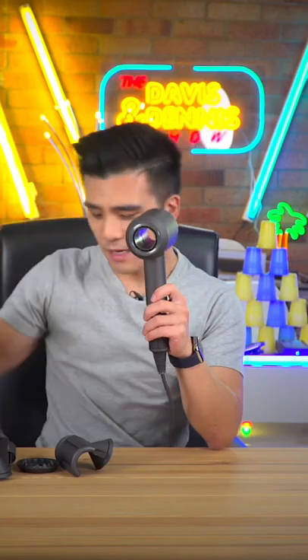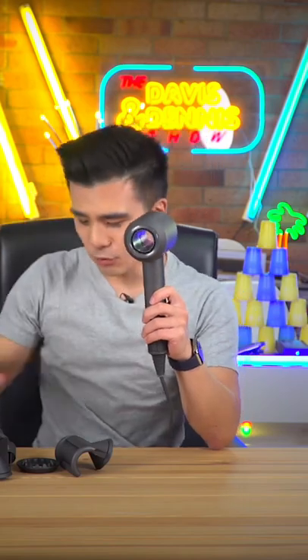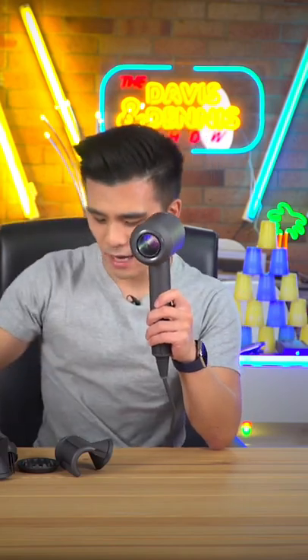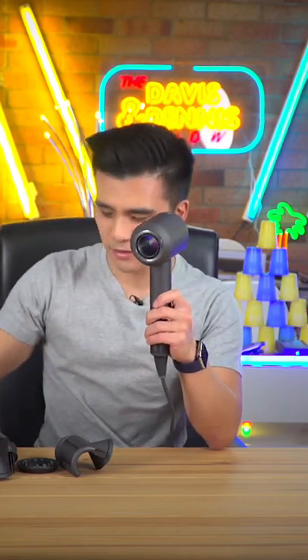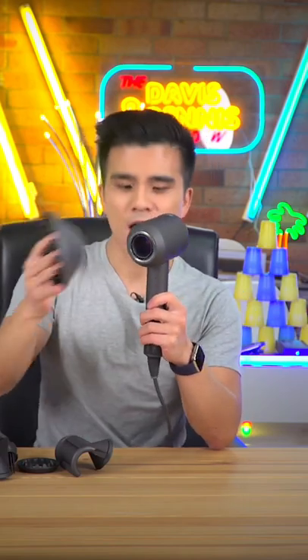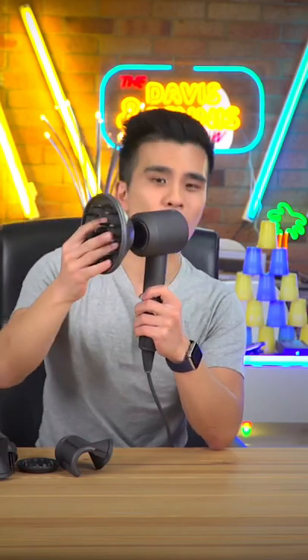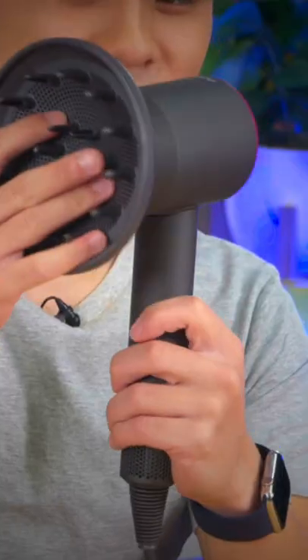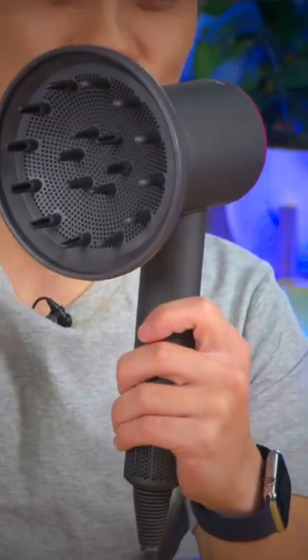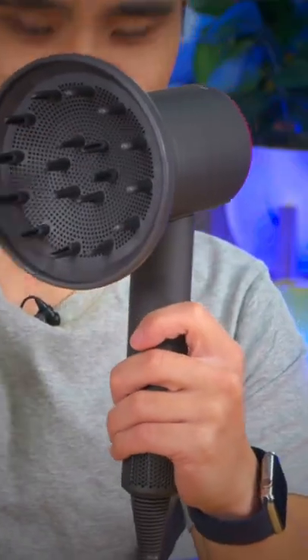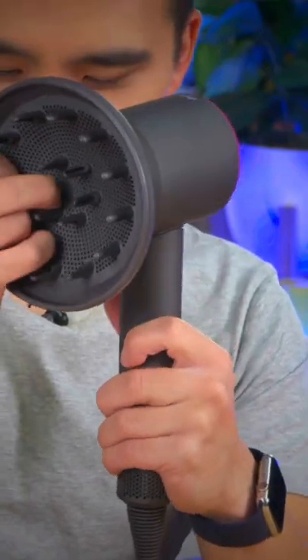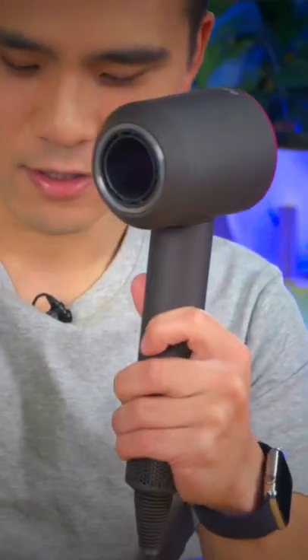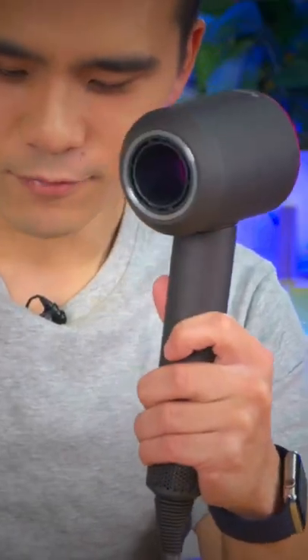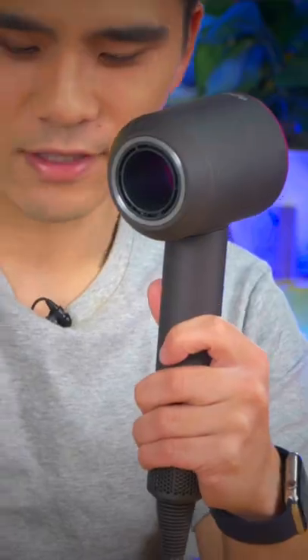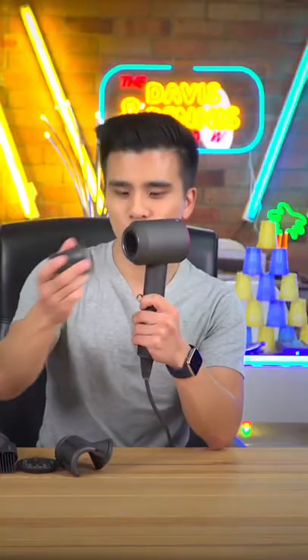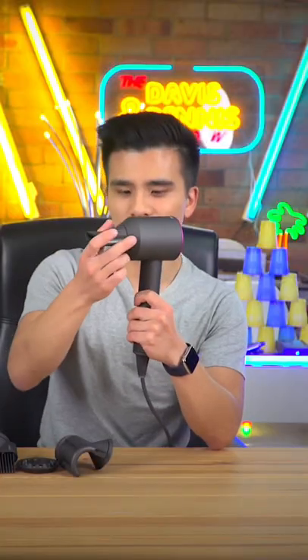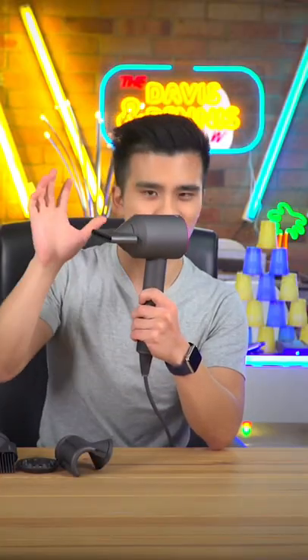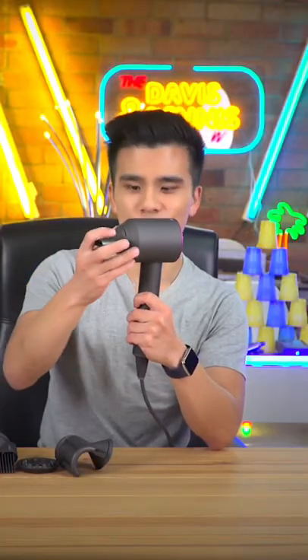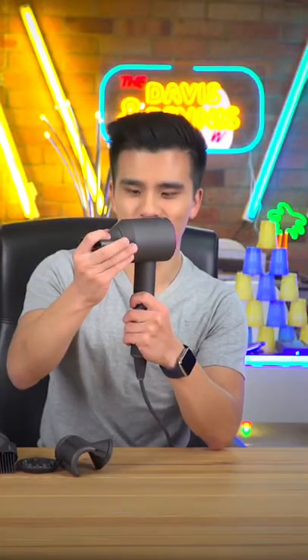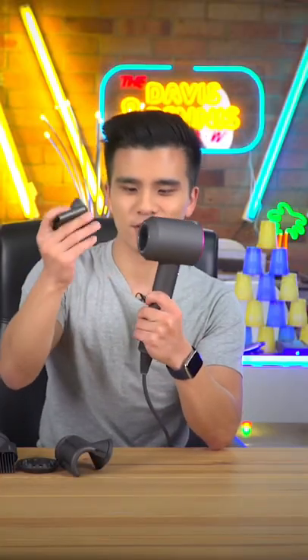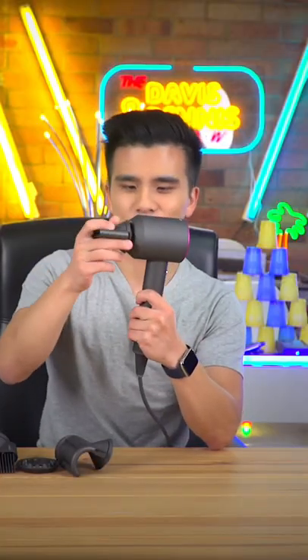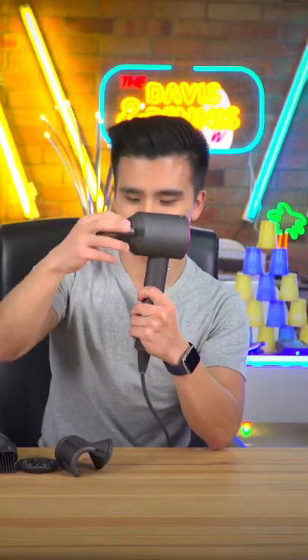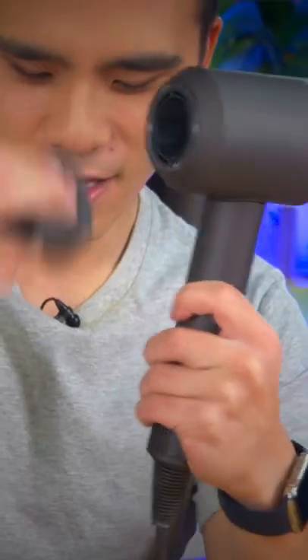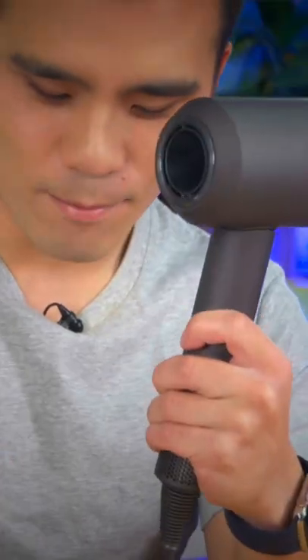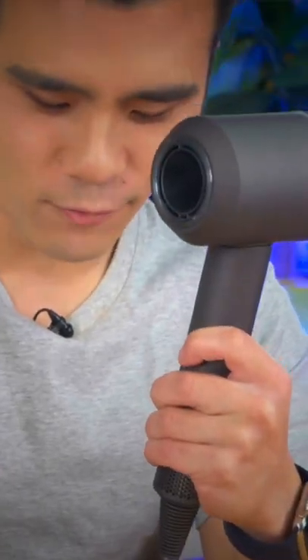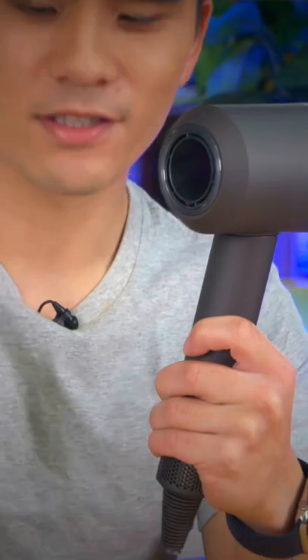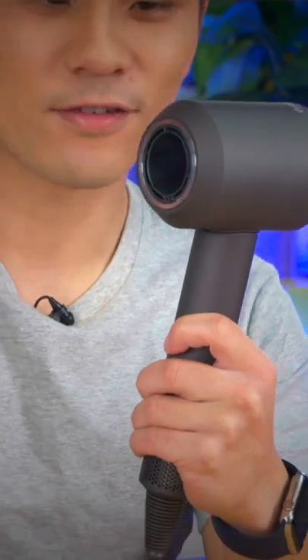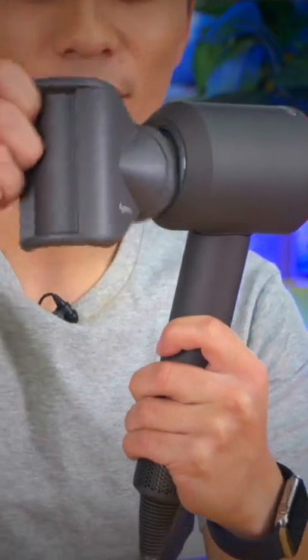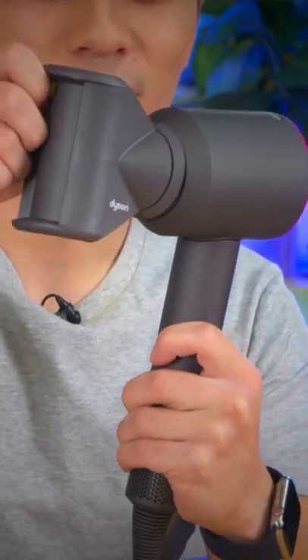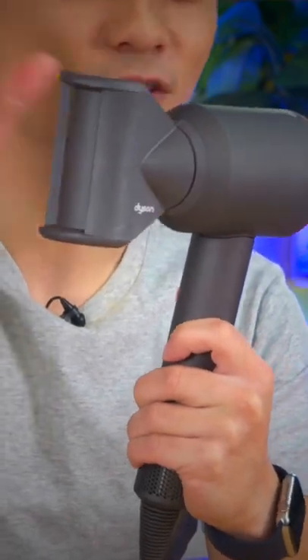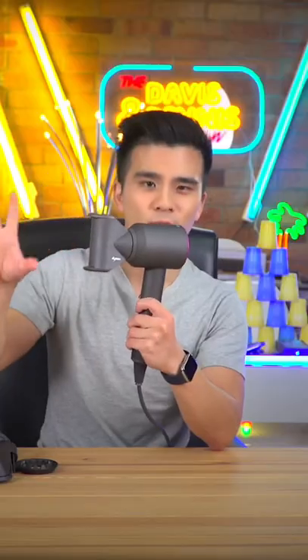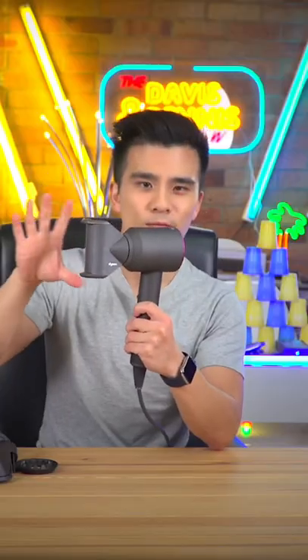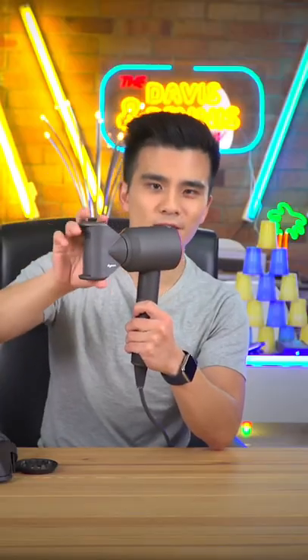is that all of the attachments are magnetic. So you've got this weird one, you've got this normal one — they feel really good and snap on pretty well. But you've also got this new flyaway one, which I imagine I probably won't be using.